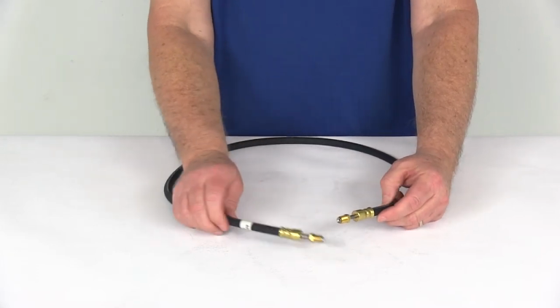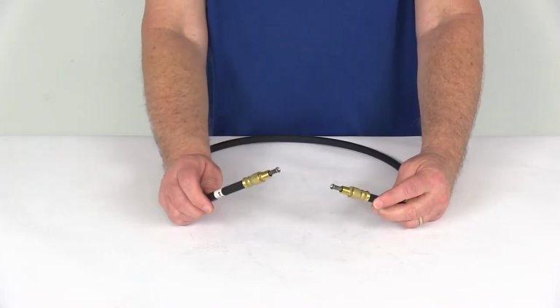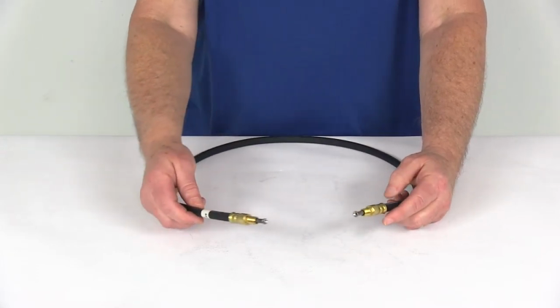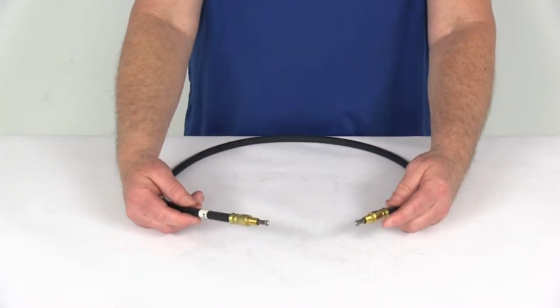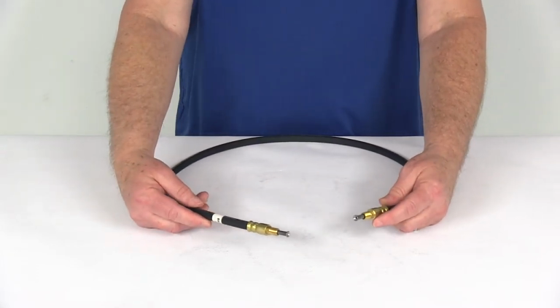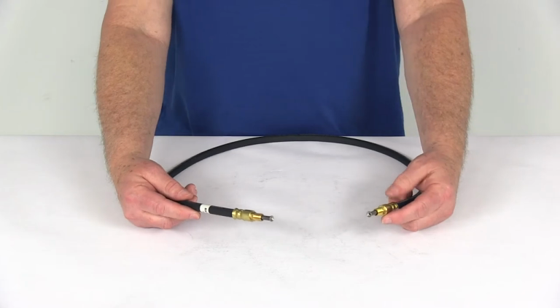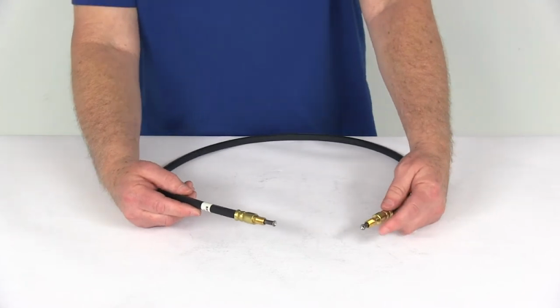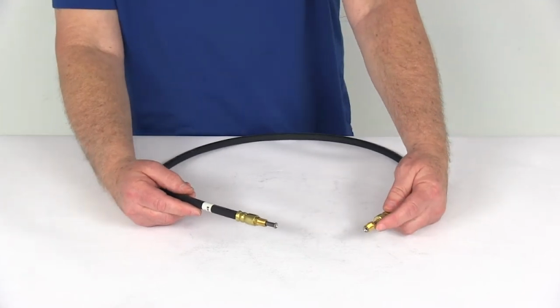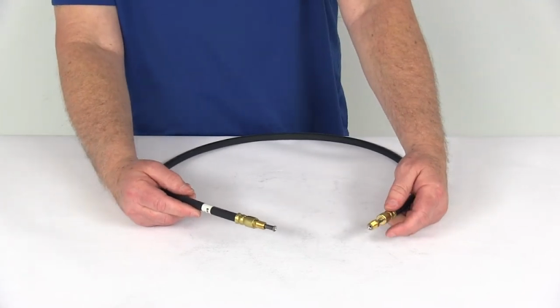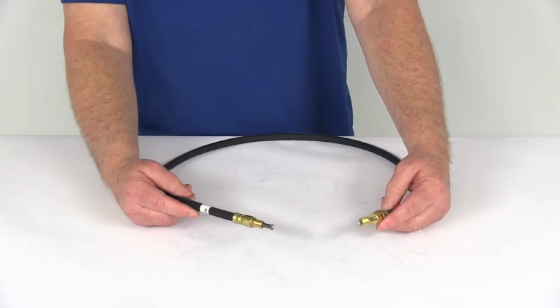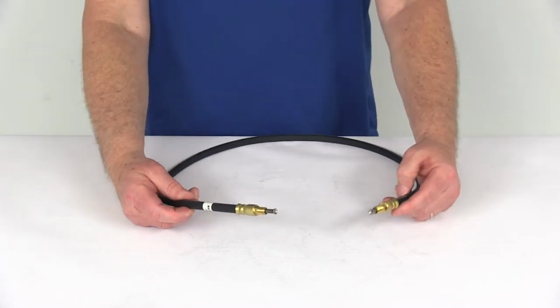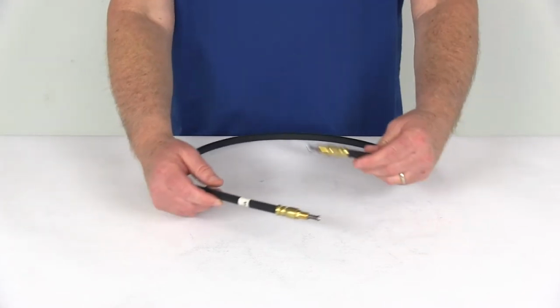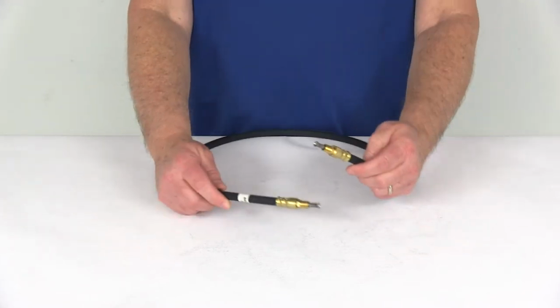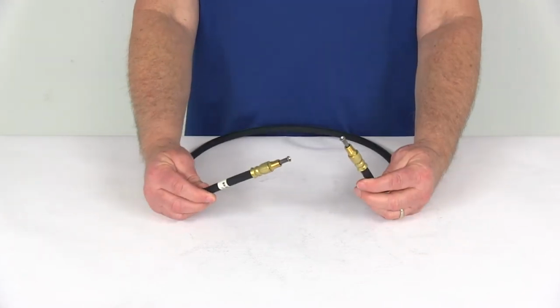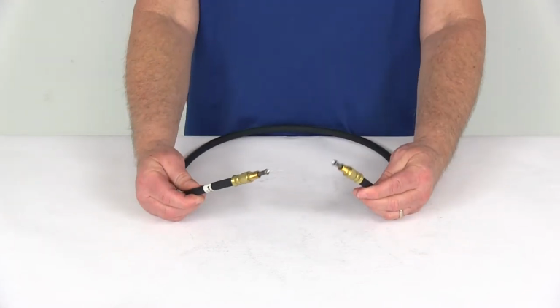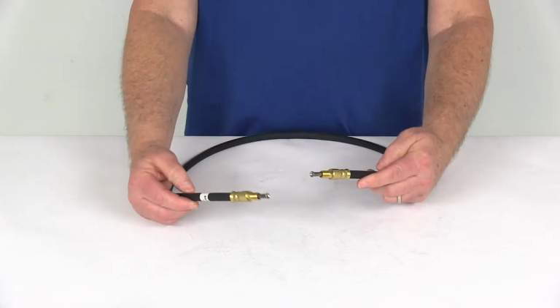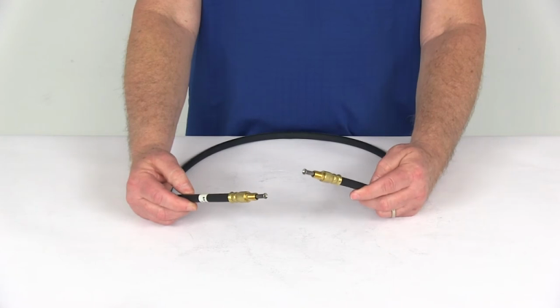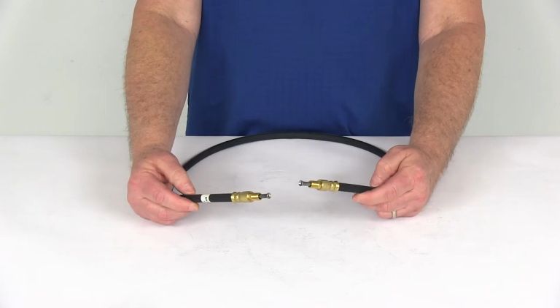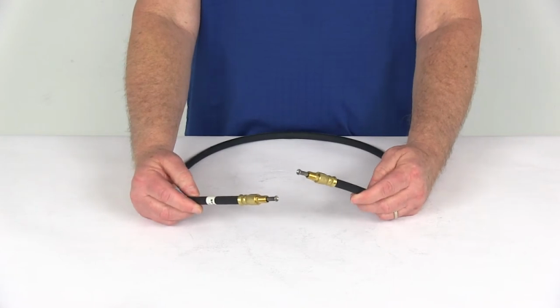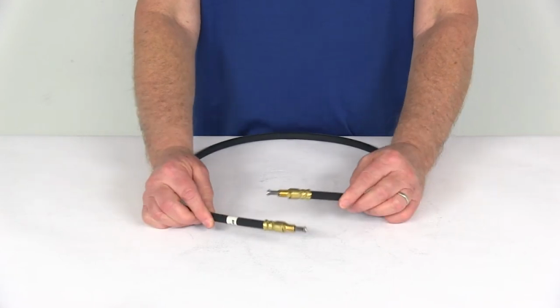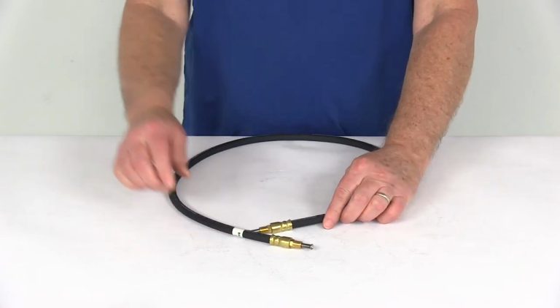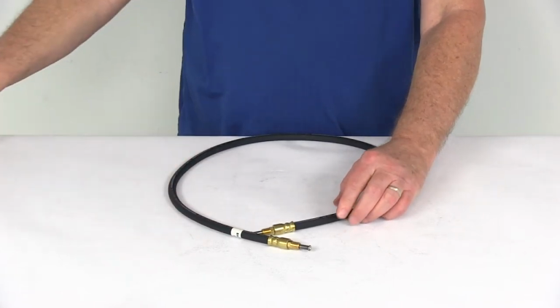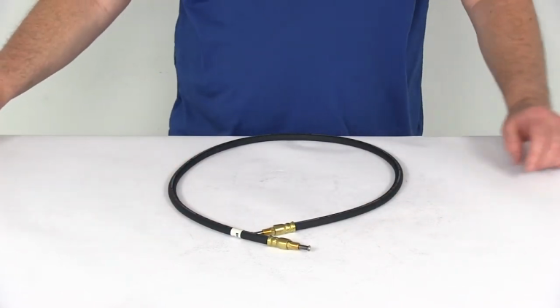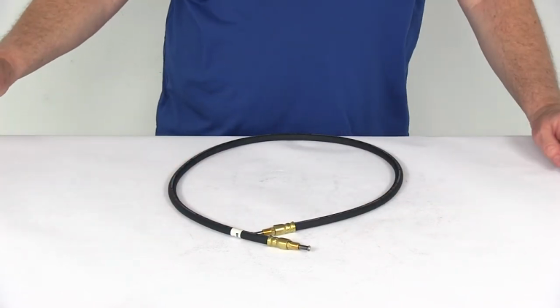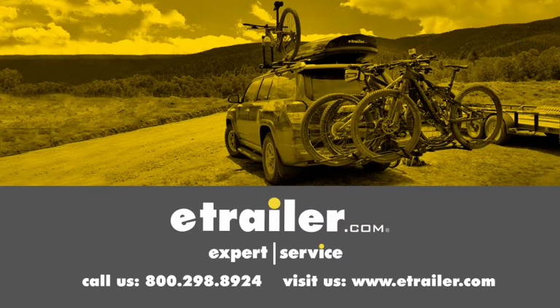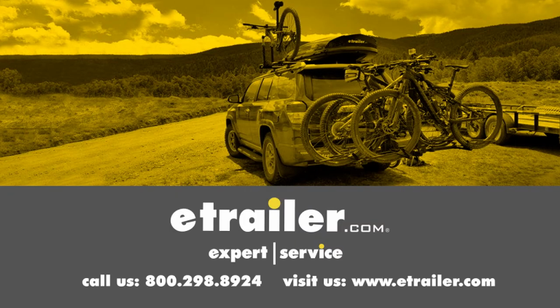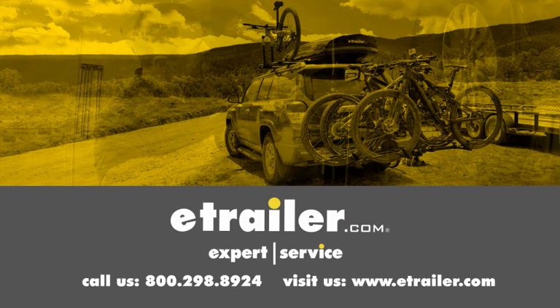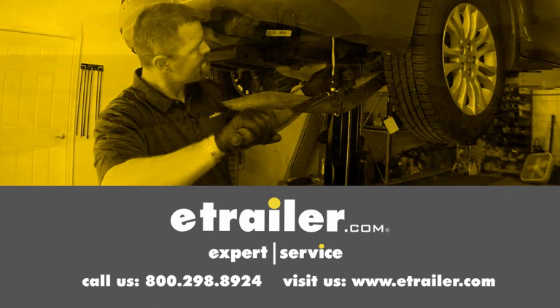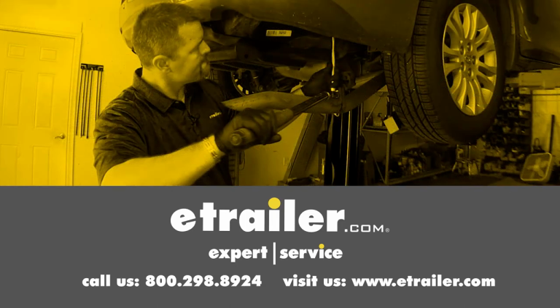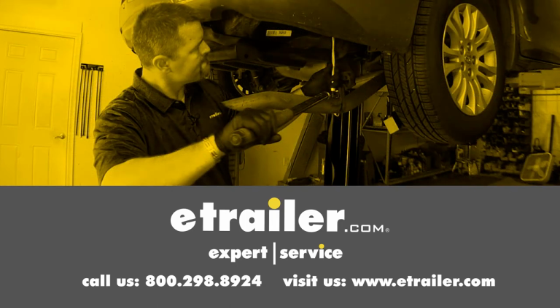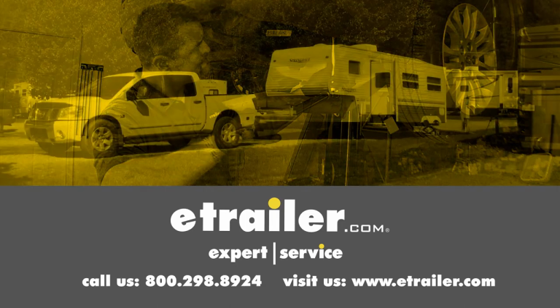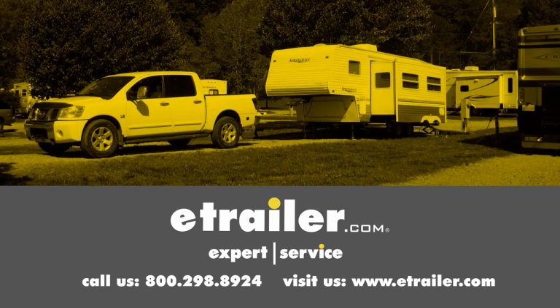That should do it for the review on the Kodiak three and a half foot long DOT hydraulic brake hose with stainless steel flares and three-sixteenths of an inch brass male fittings. Click the link below to shop, learn more, or visit us at eTrailer.com.